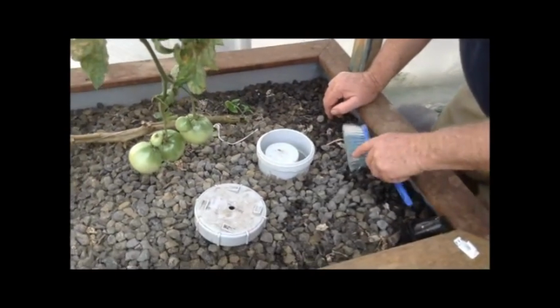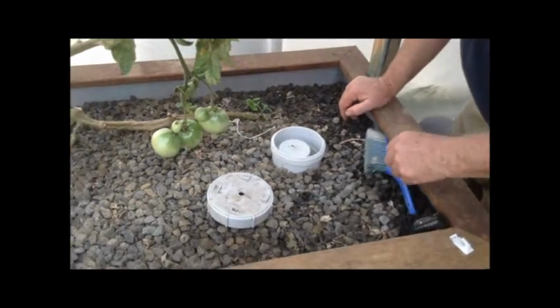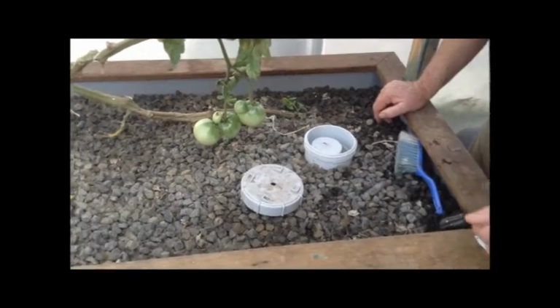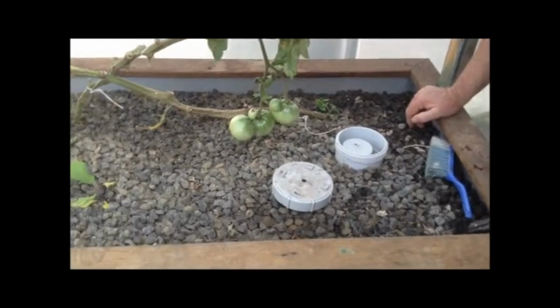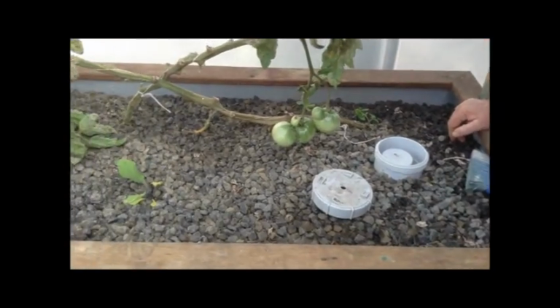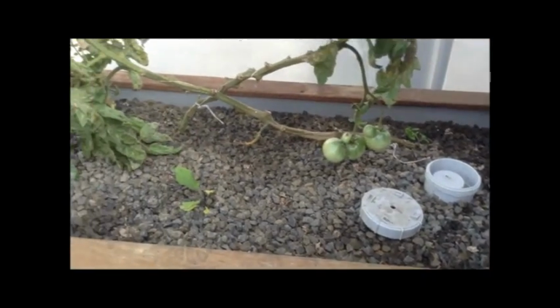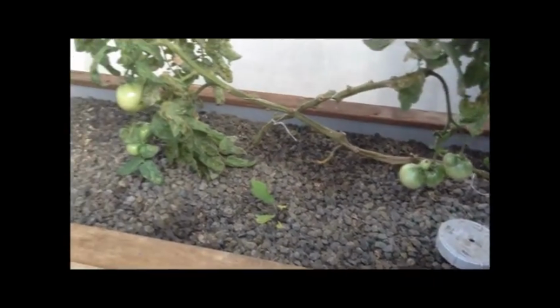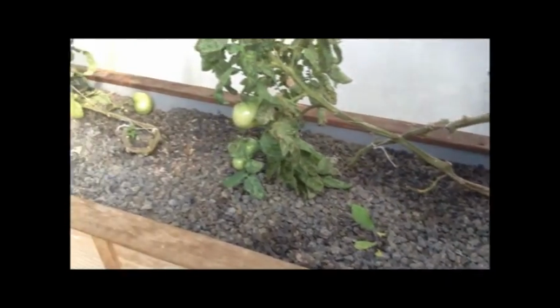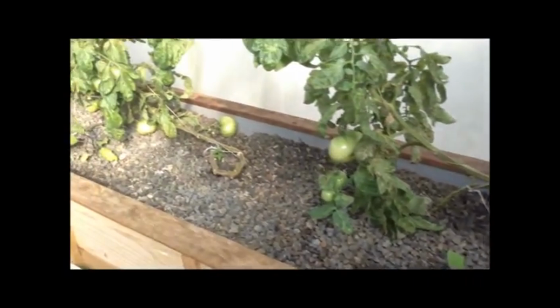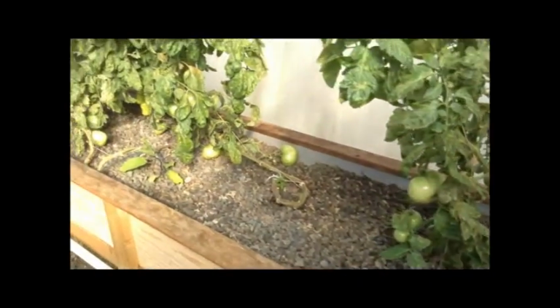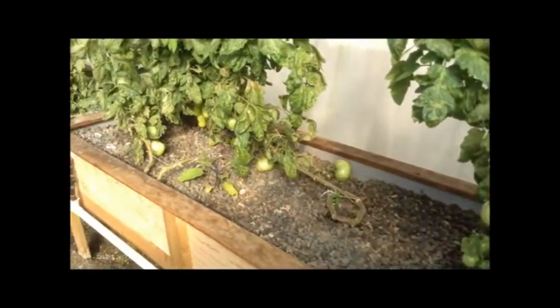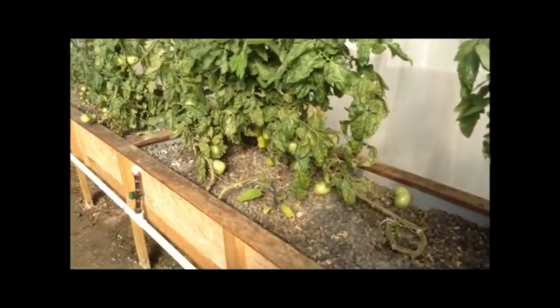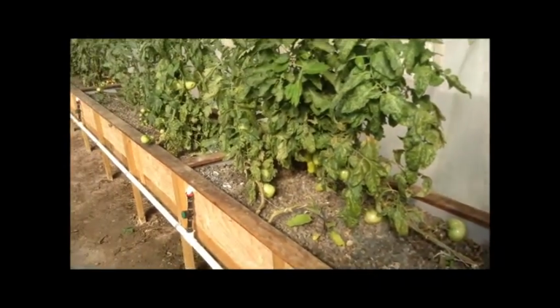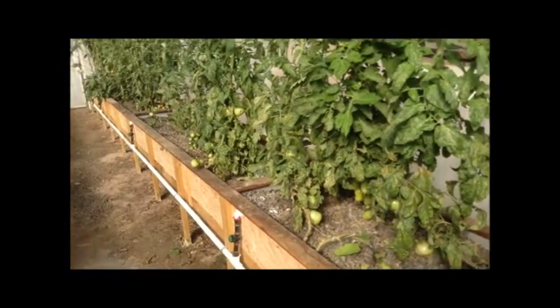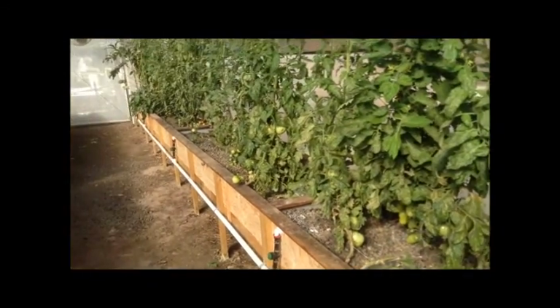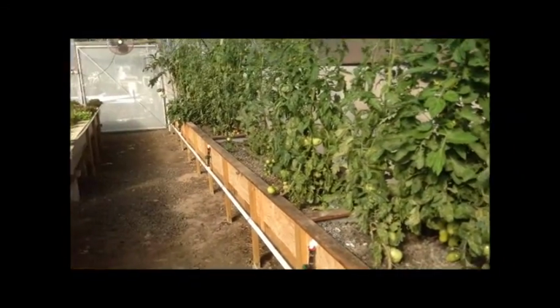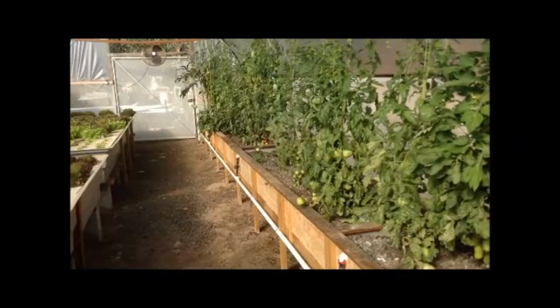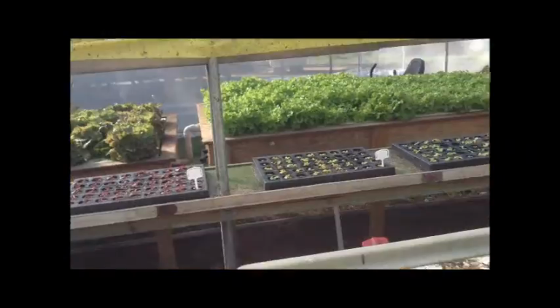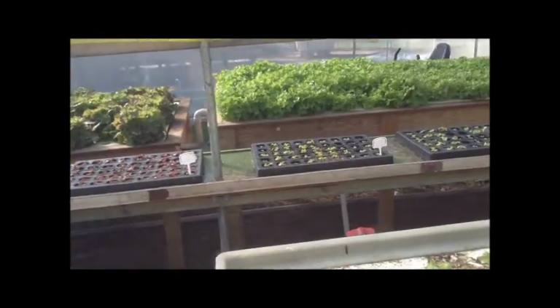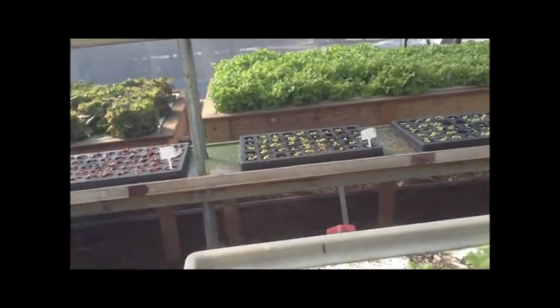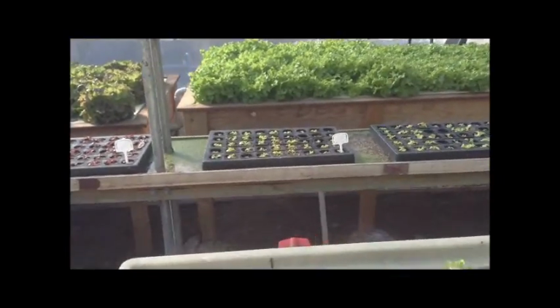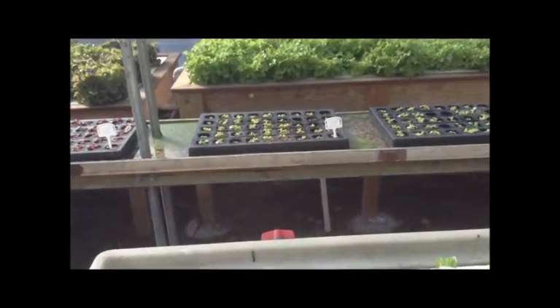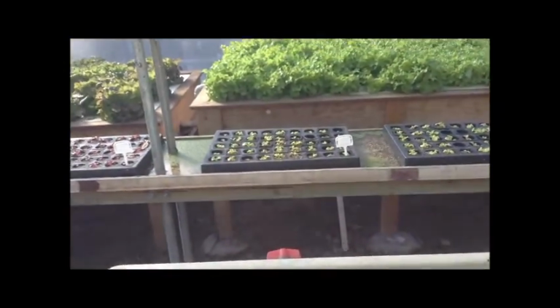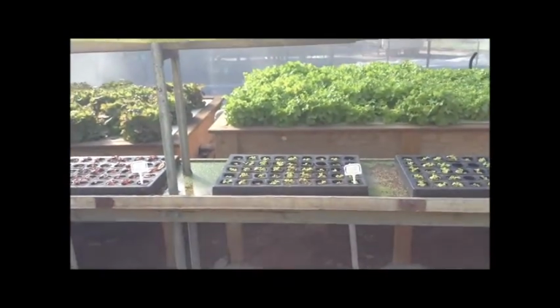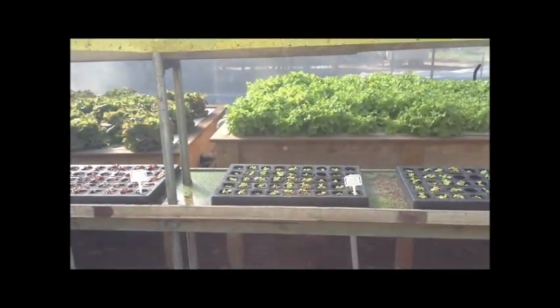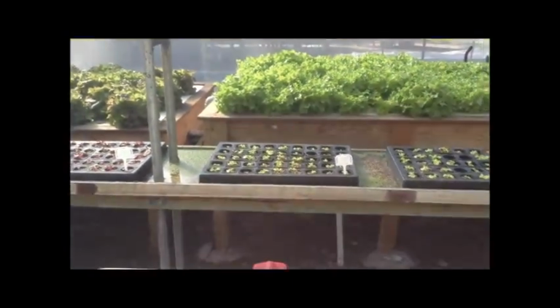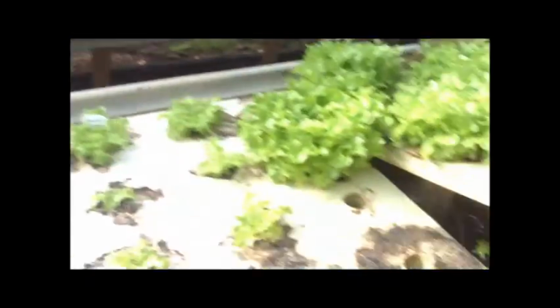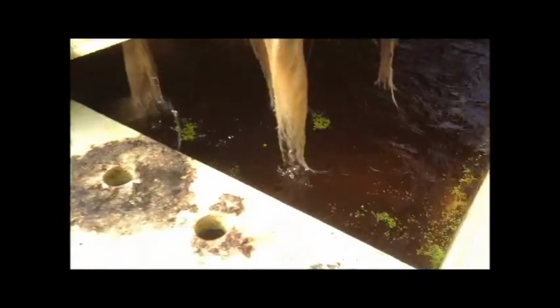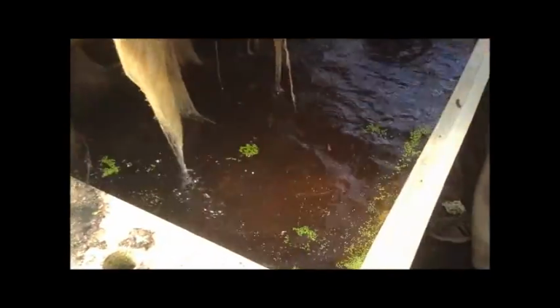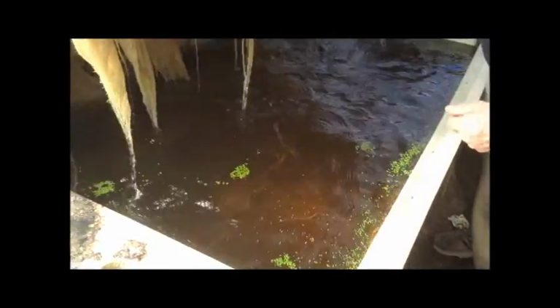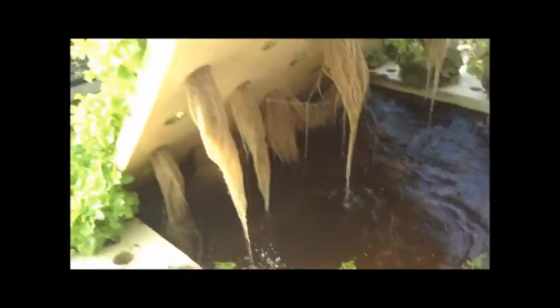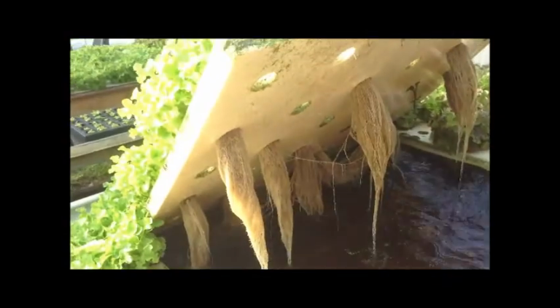No power, no moving parts, nothing. Just a little bit of PVC pipe put in the right place at the right time. That's our seedling raising system. And here's what it looks like under the raft.